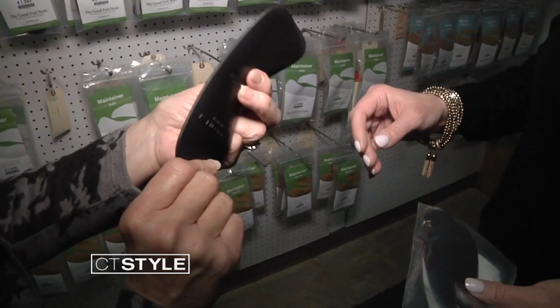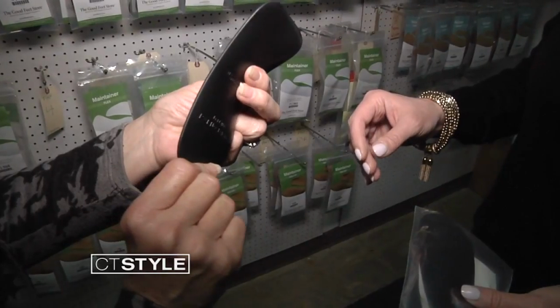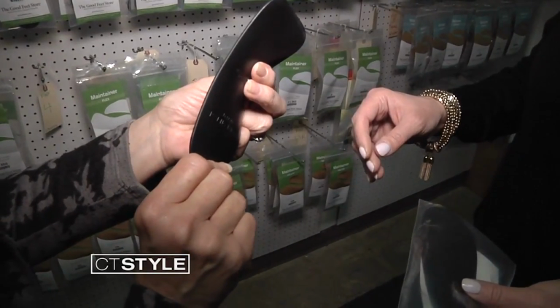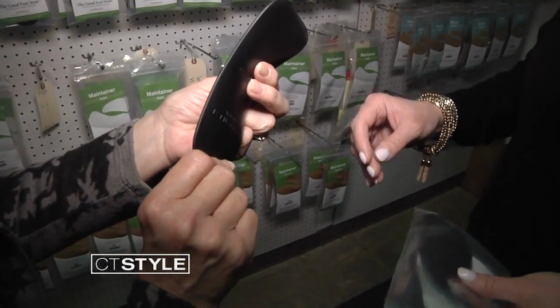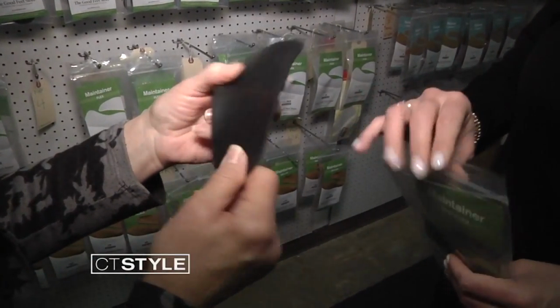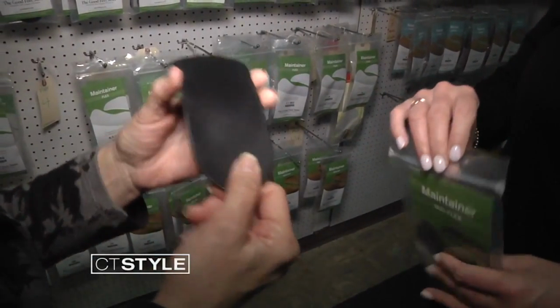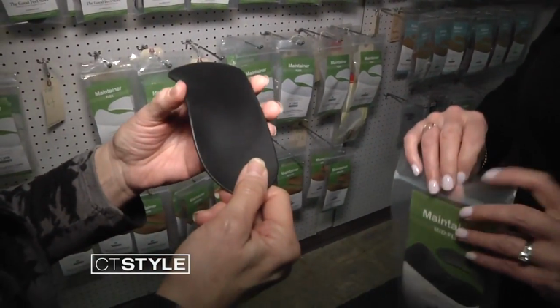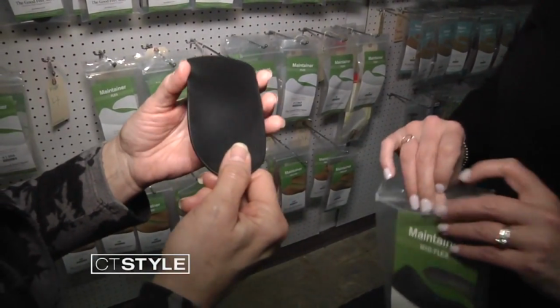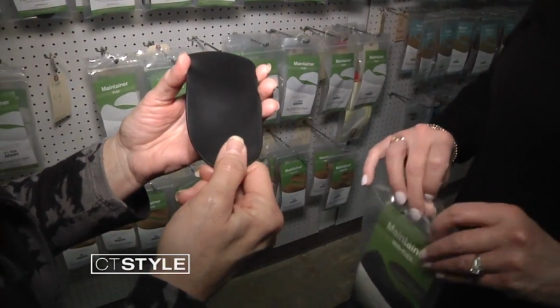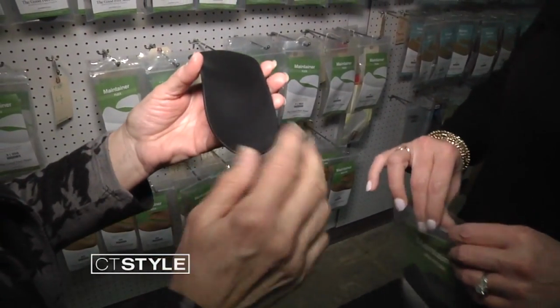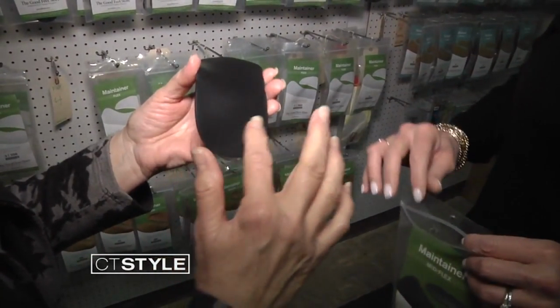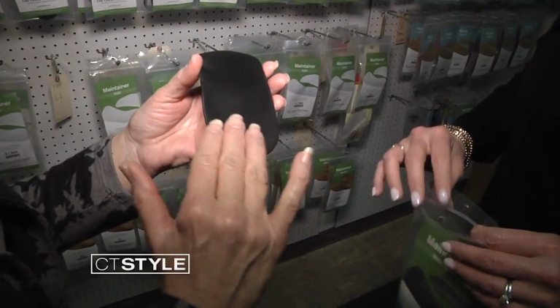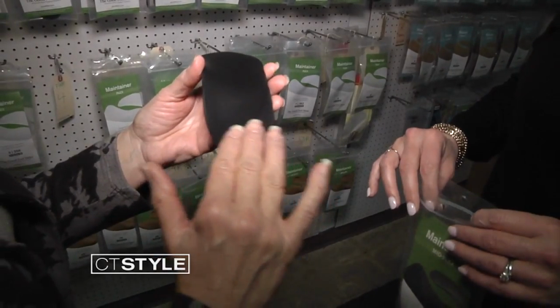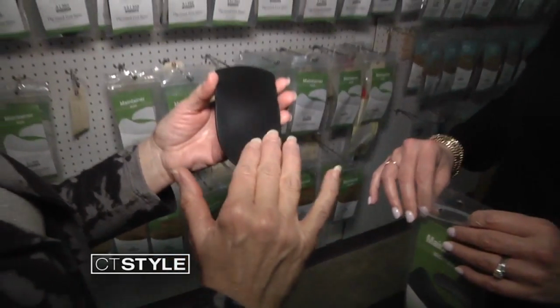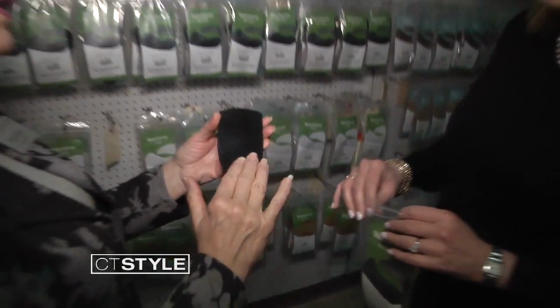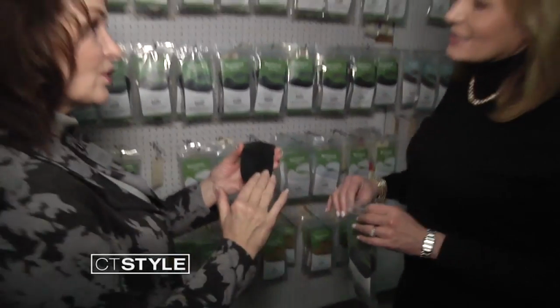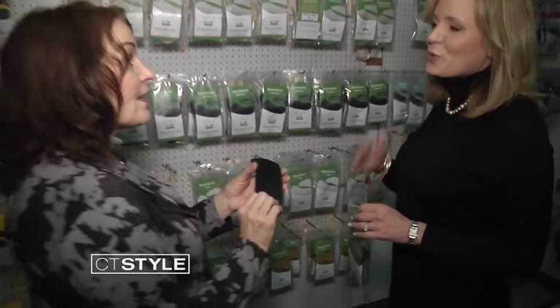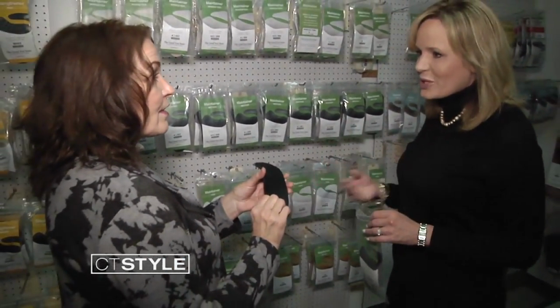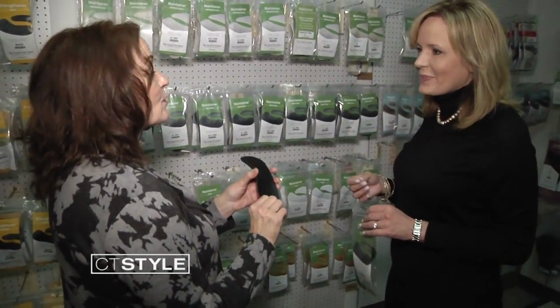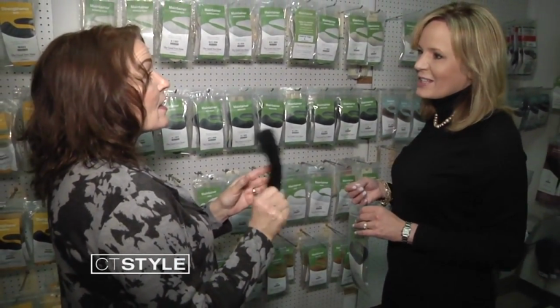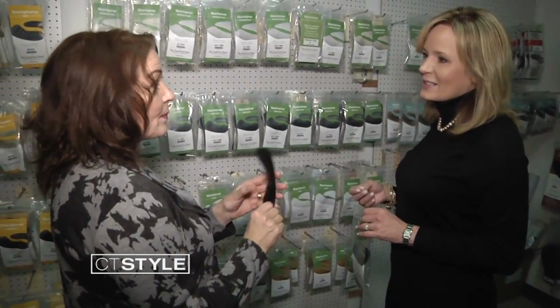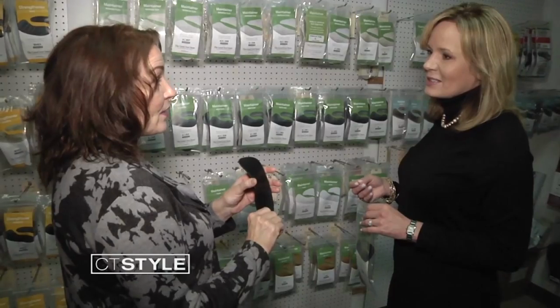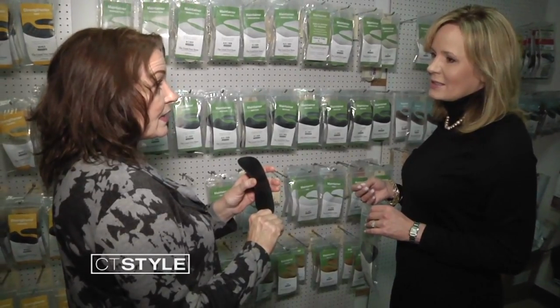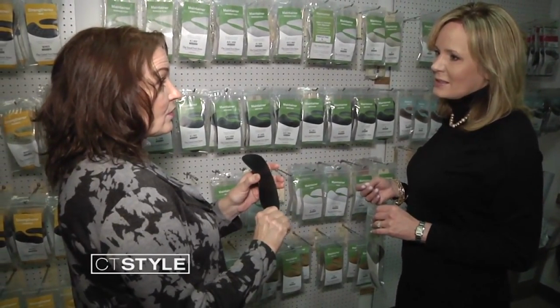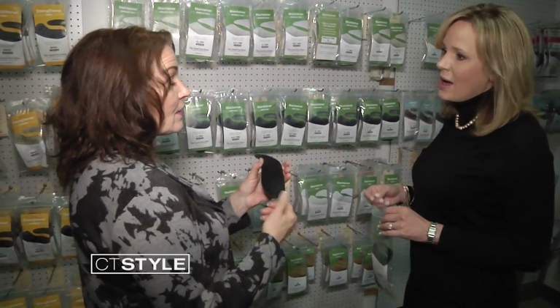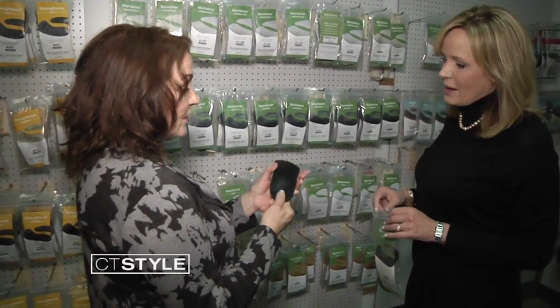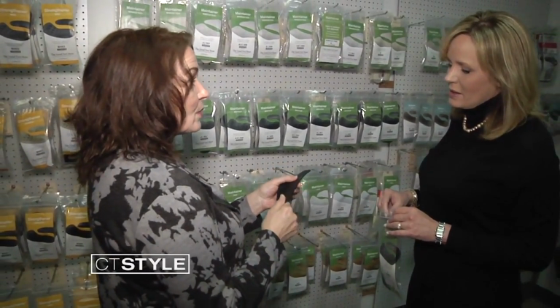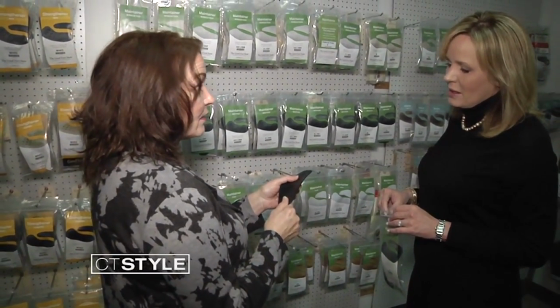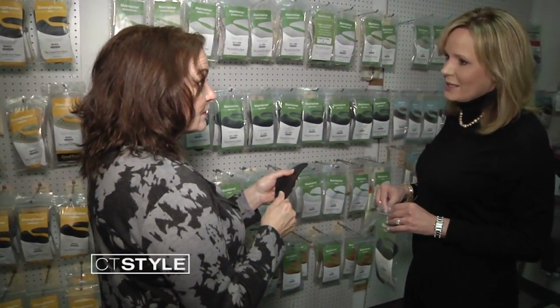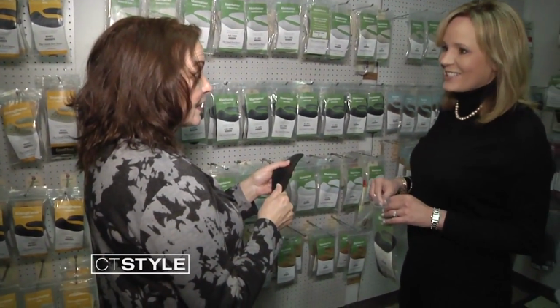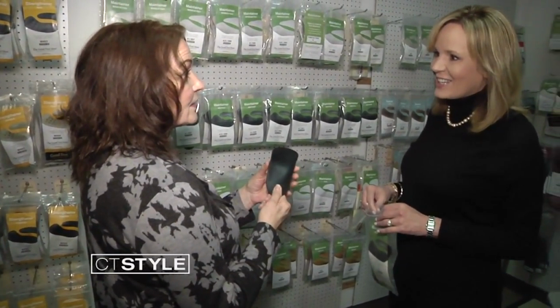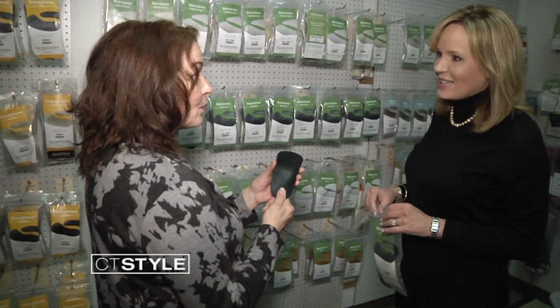It's a thinner piece and a smaller profile — it does not have a heel cup. It allows you to move laterally within the shoe. So for sports? For sports, for women who want to wear their heels, this fits into a heel and still gives you support.